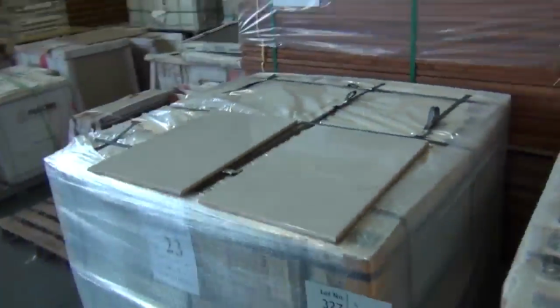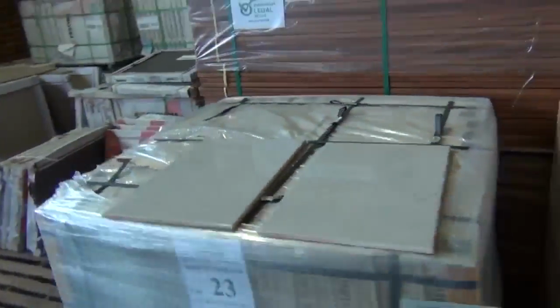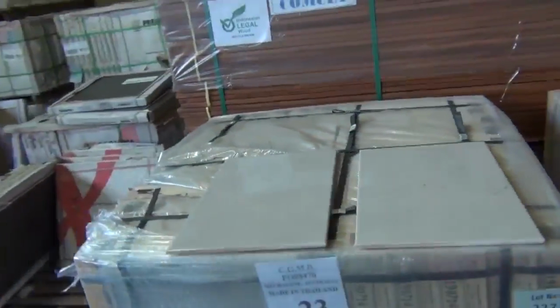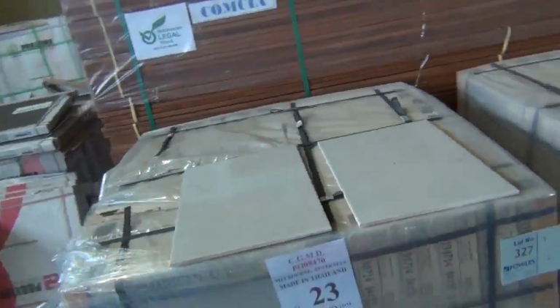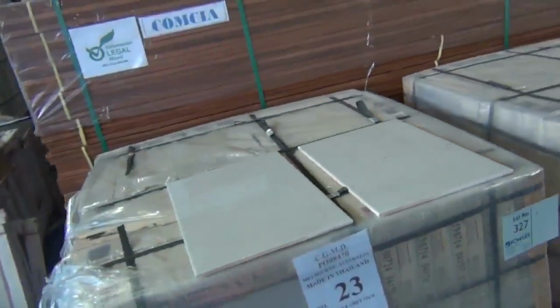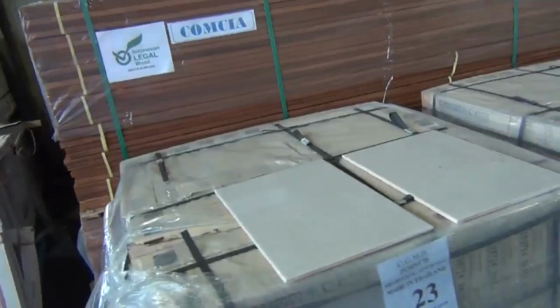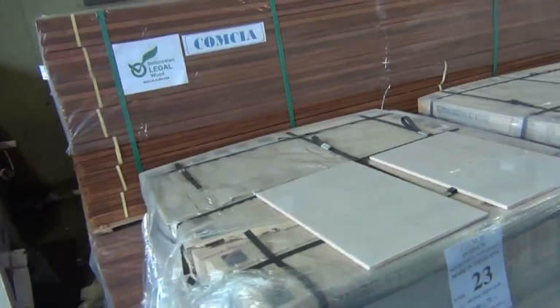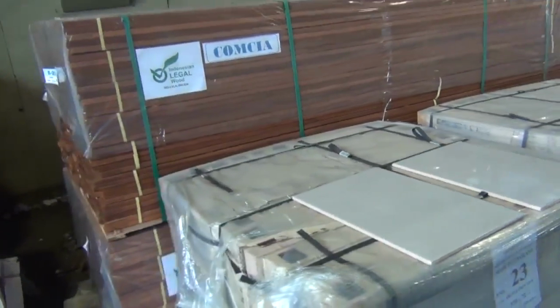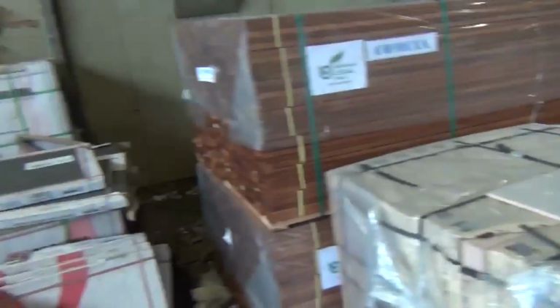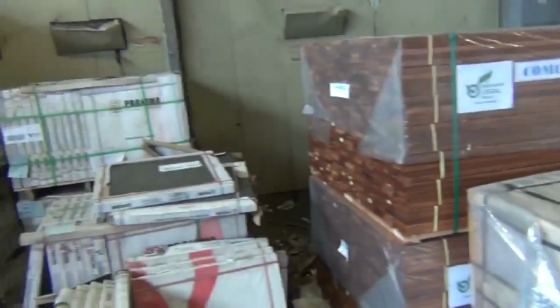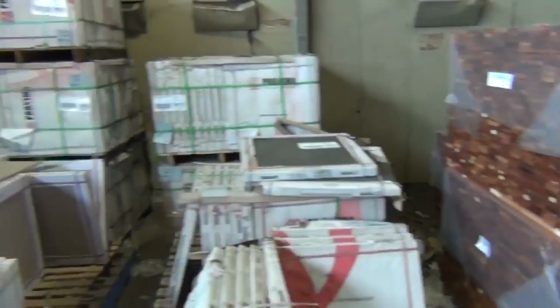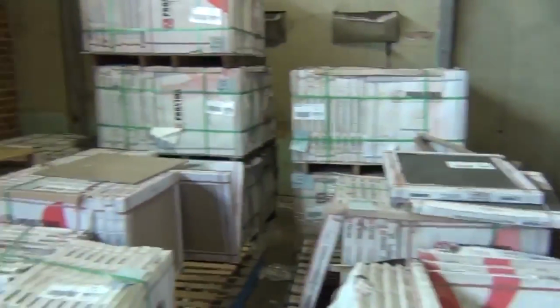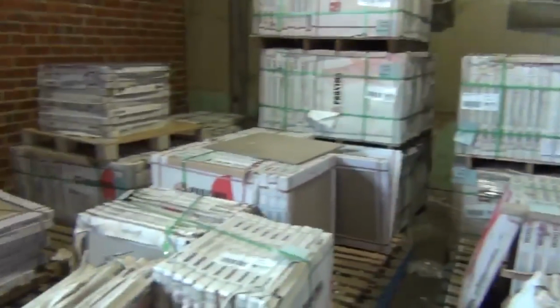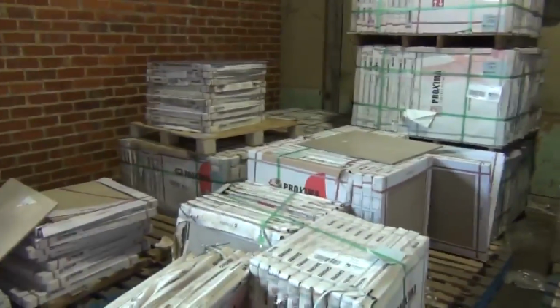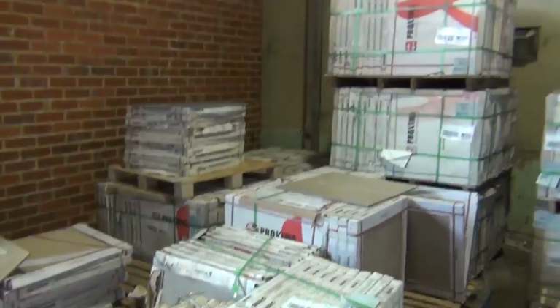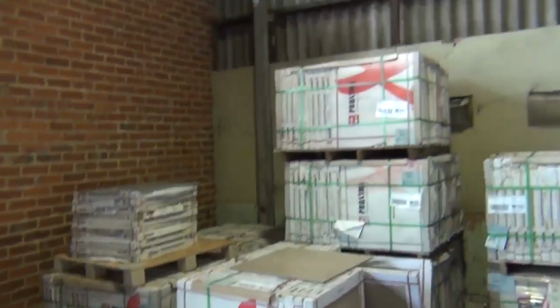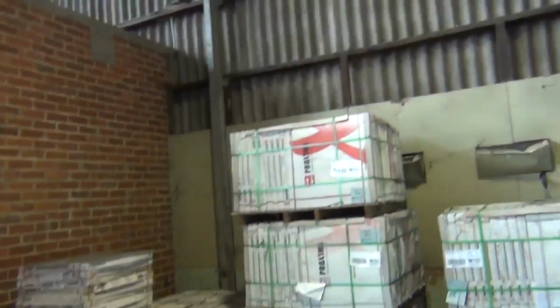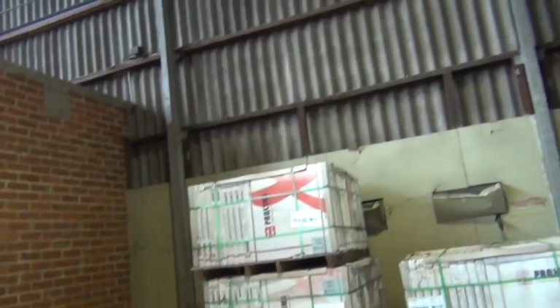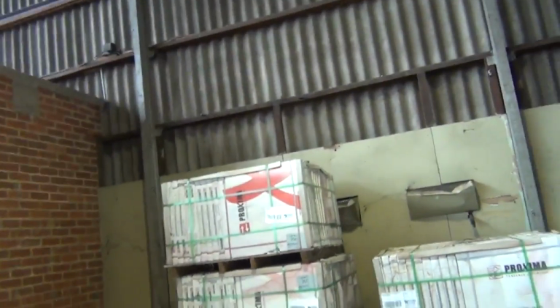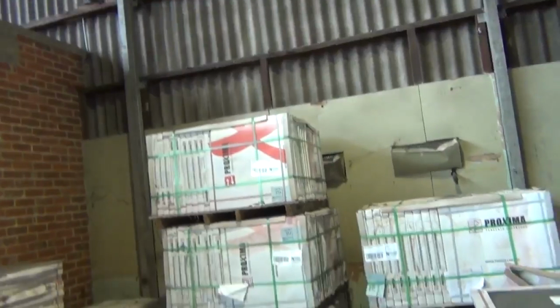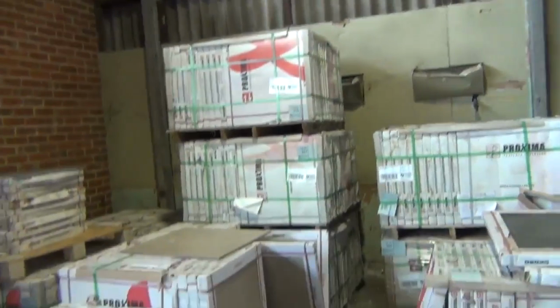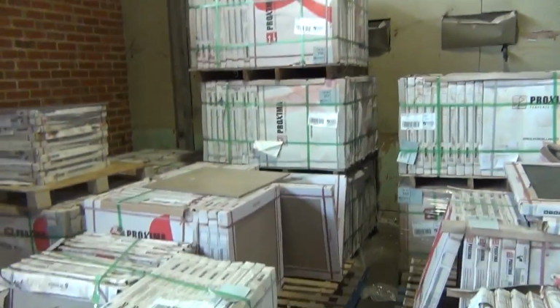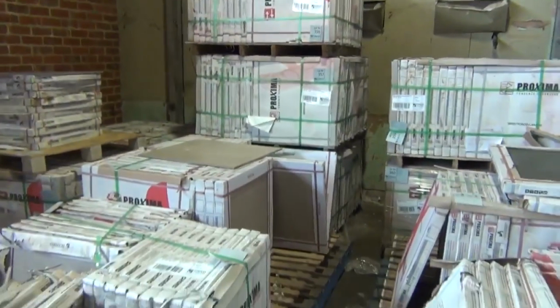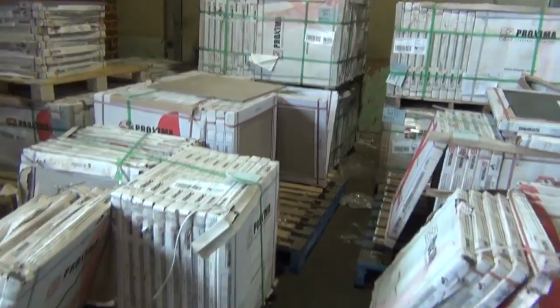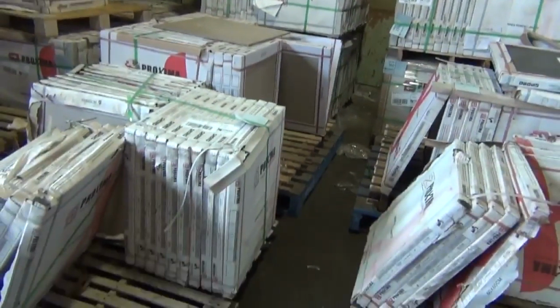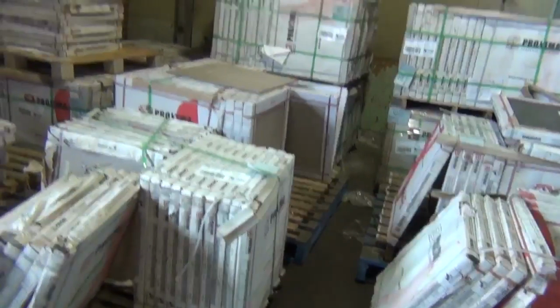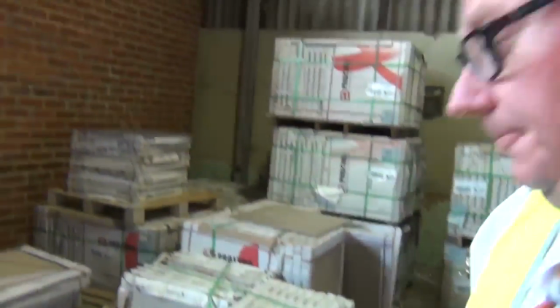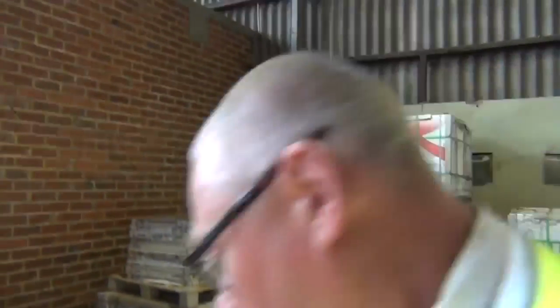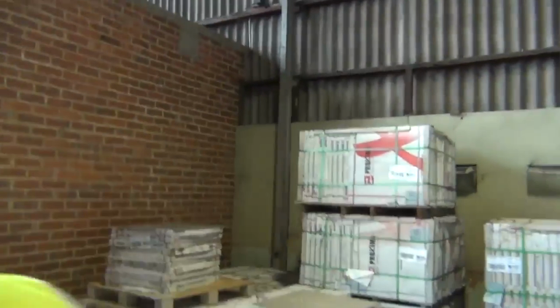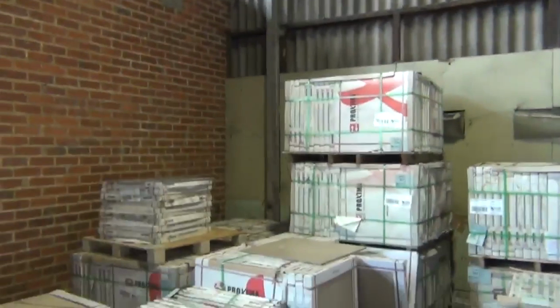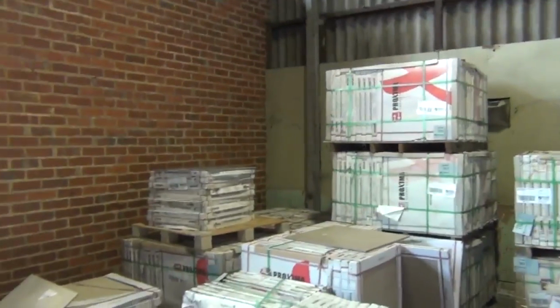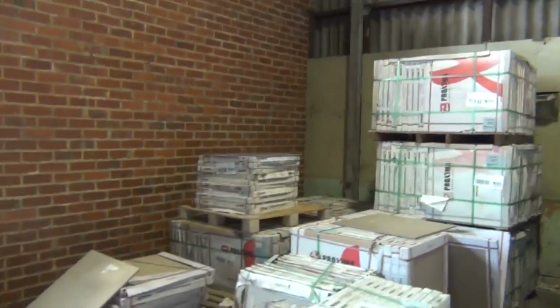Pallets of assorted tiles there — lots 326 and 327. We've got a whole heap of tiles, all sold by the pallet. These will not be broken down — they'll be sold in pallet lots. So you'll get a real good deal on those.